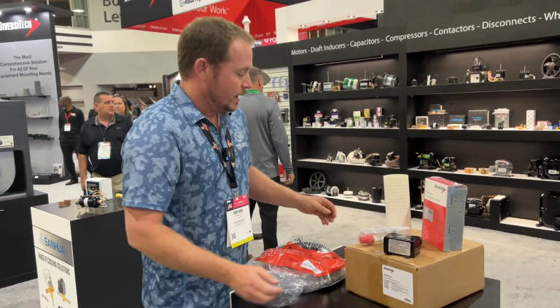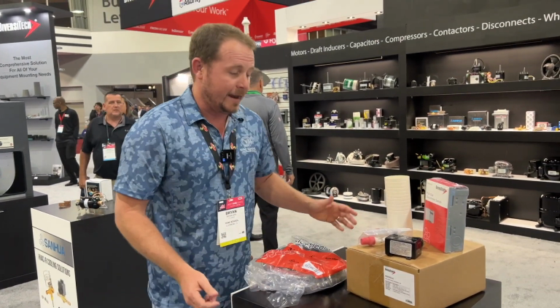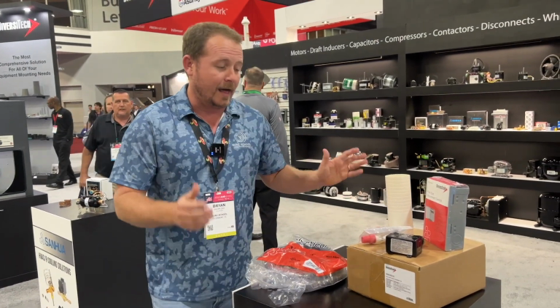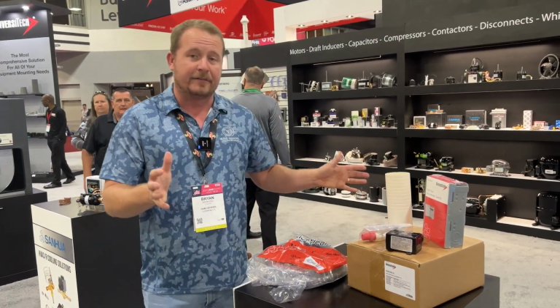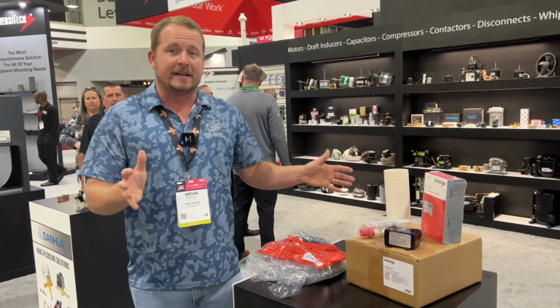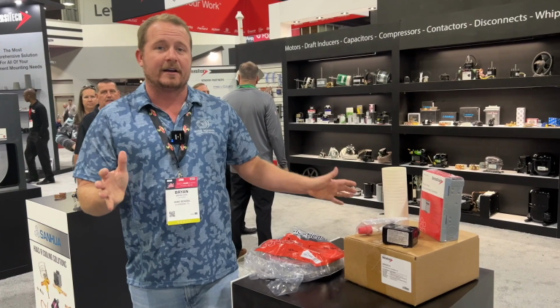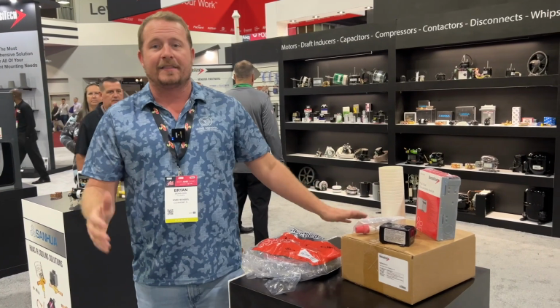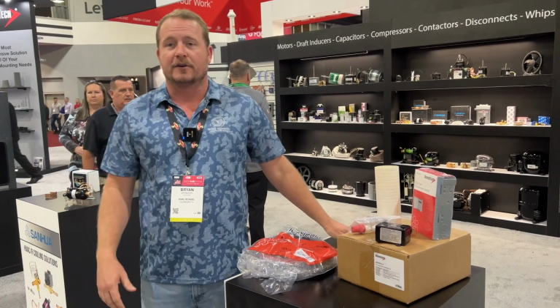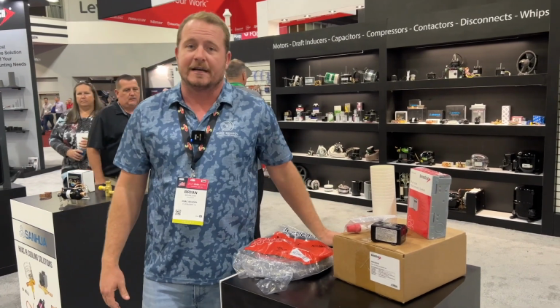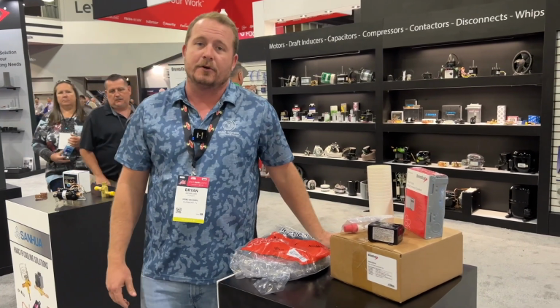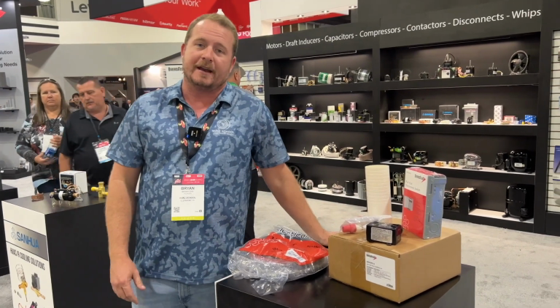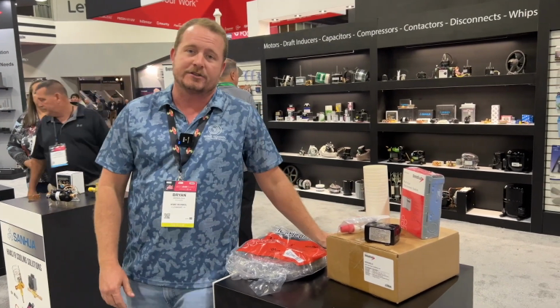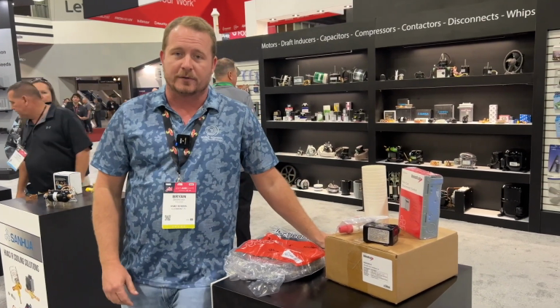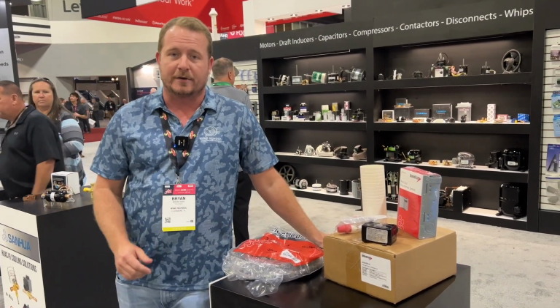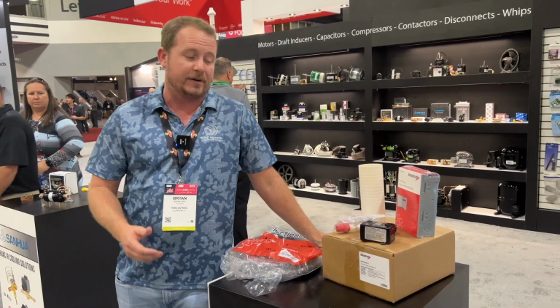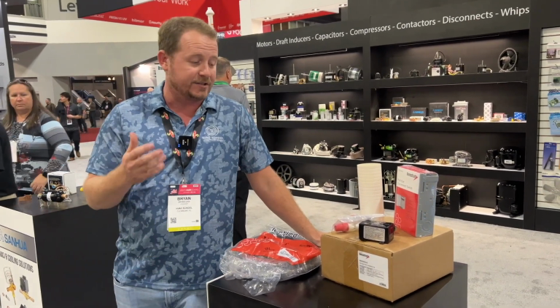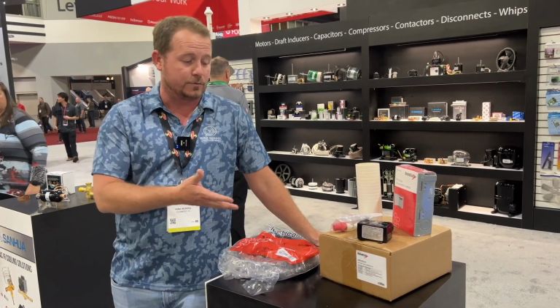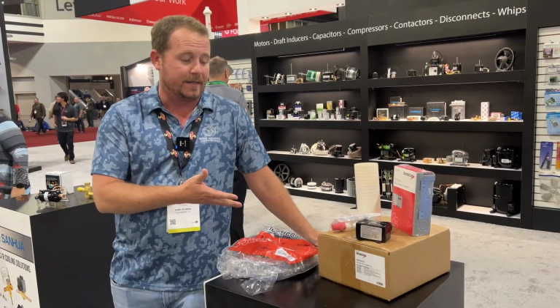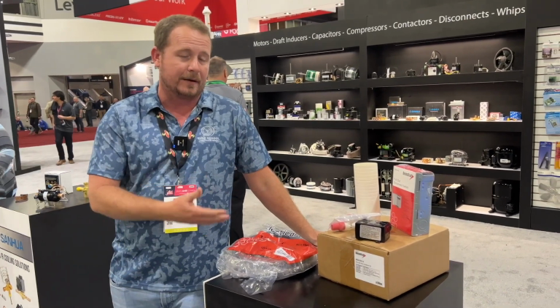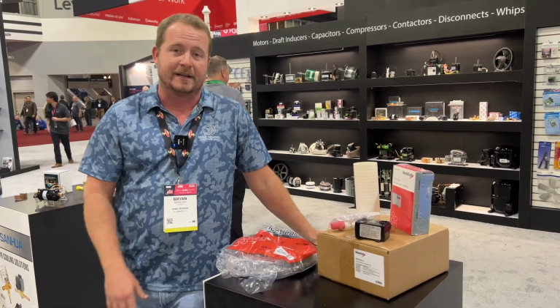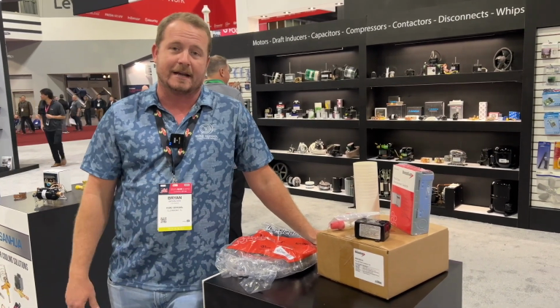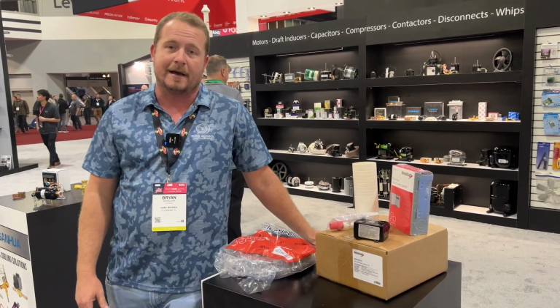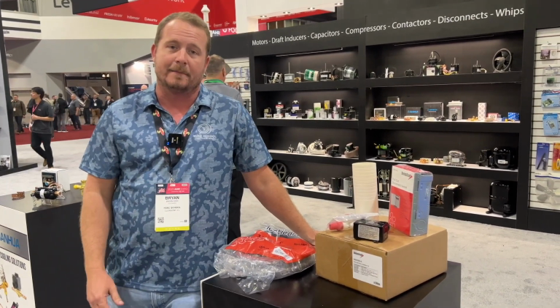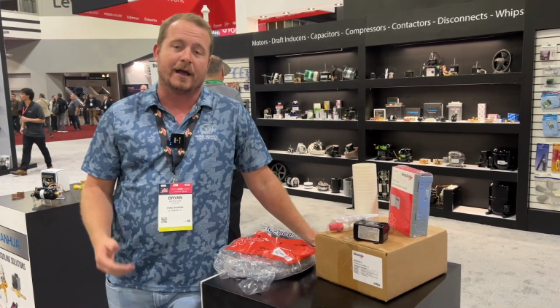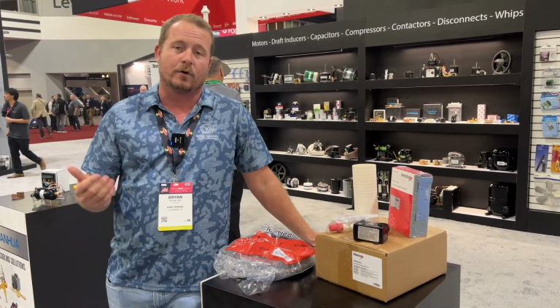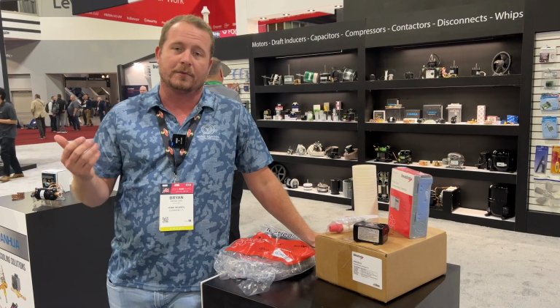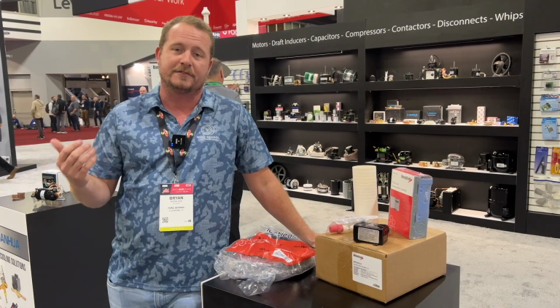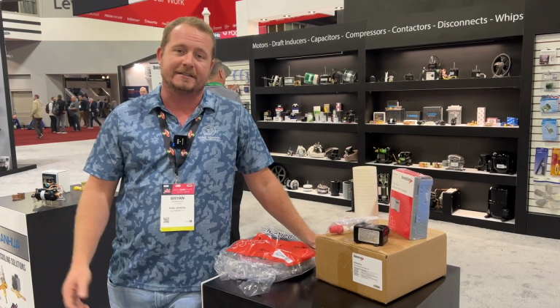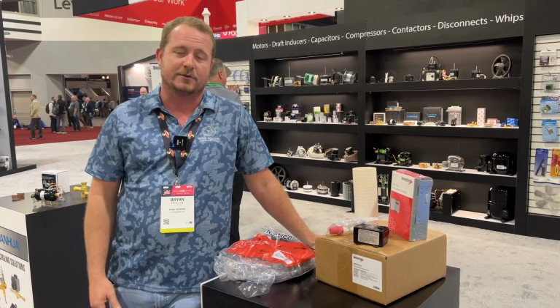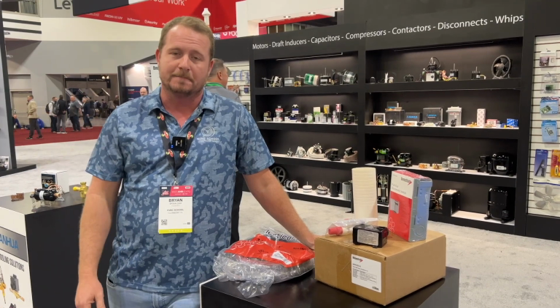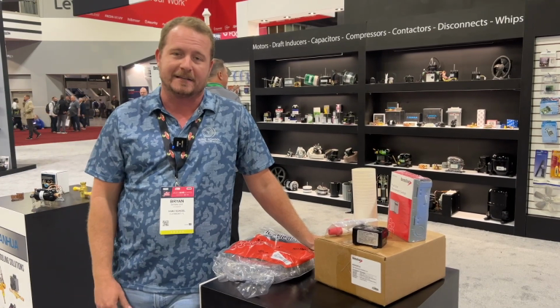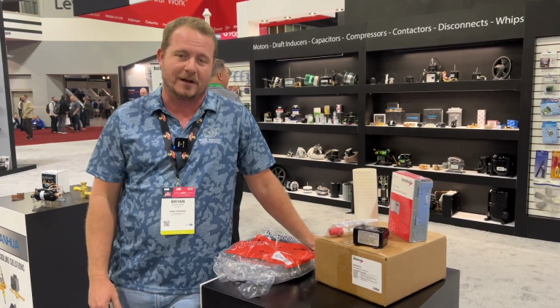Again, there are a lot of different things here at the Diversitech booth at AHR 2023. This is just one of them that I'm really excited about. I'm Ryan Orr with HVAC School. Thanks for watching.